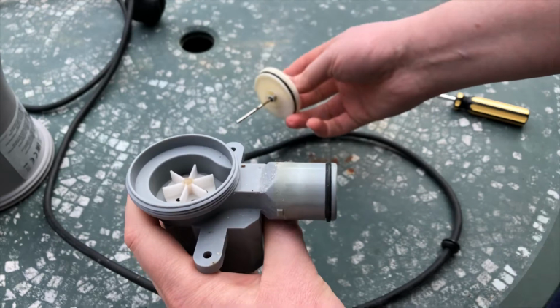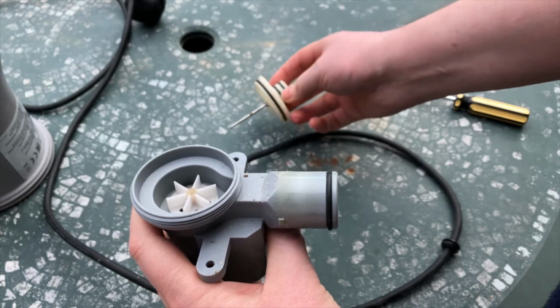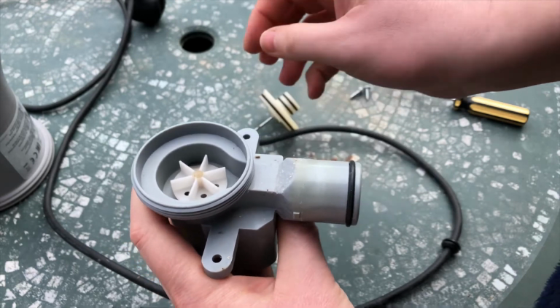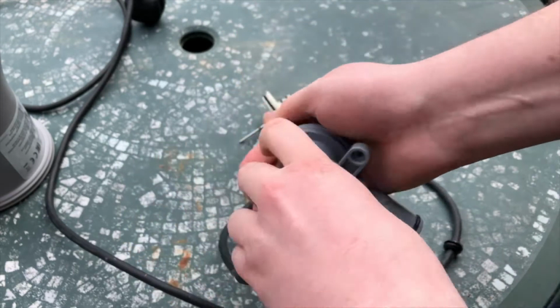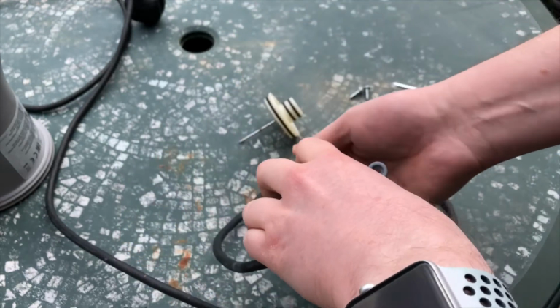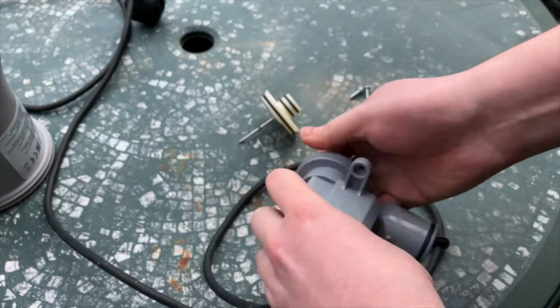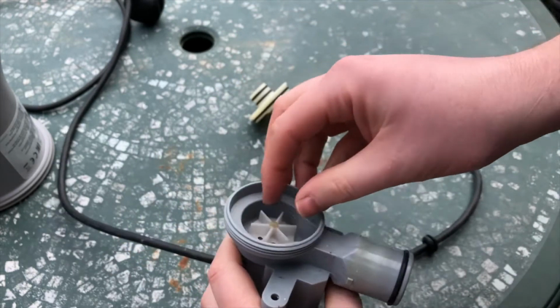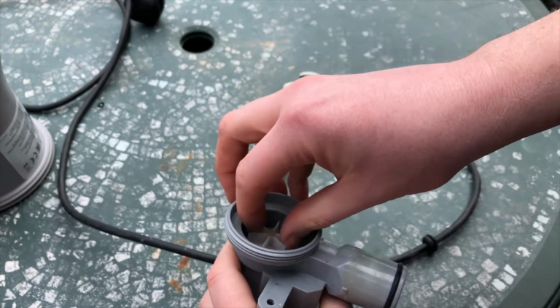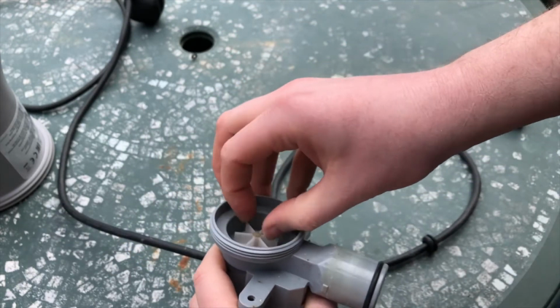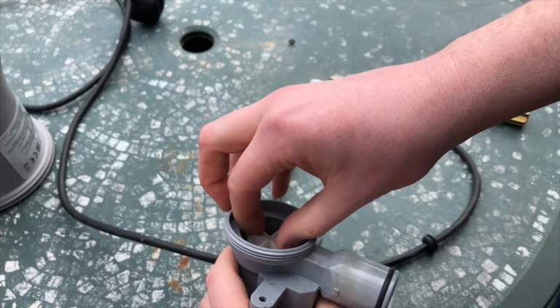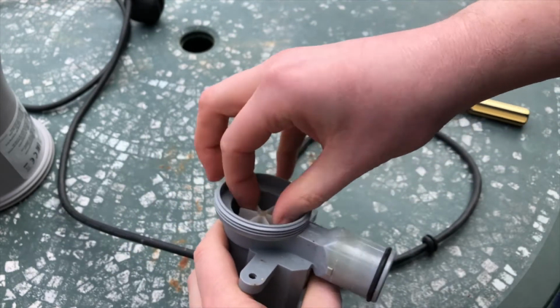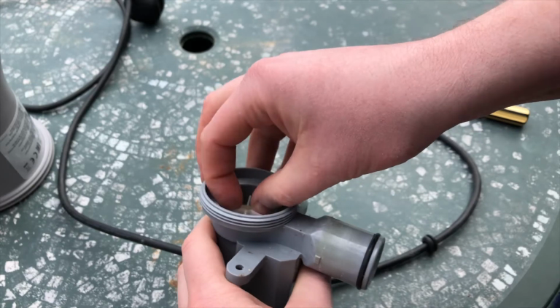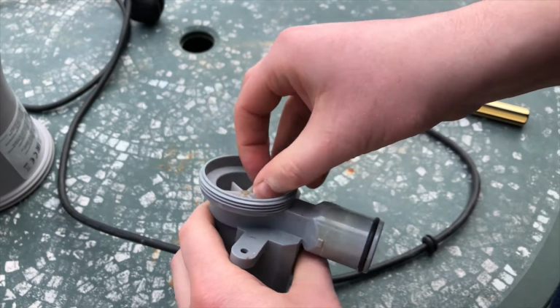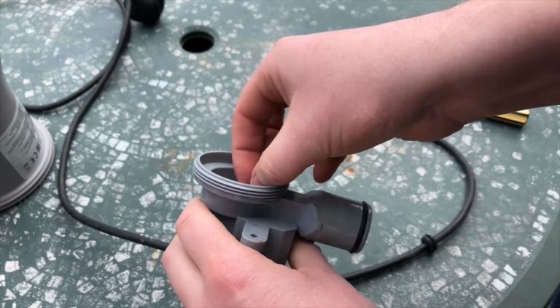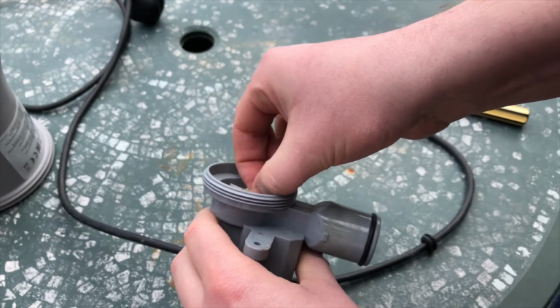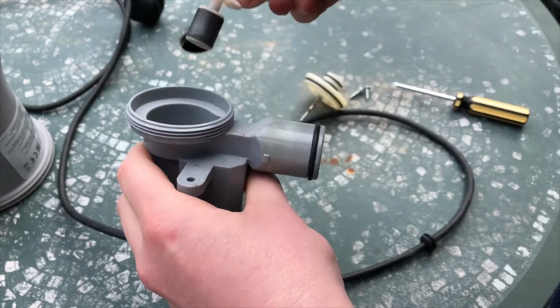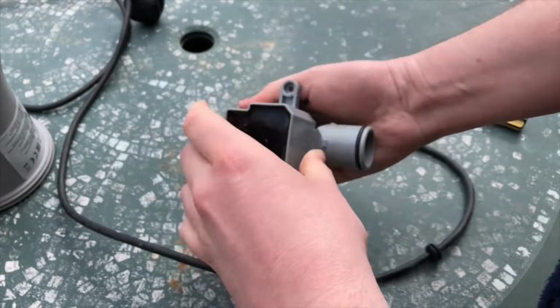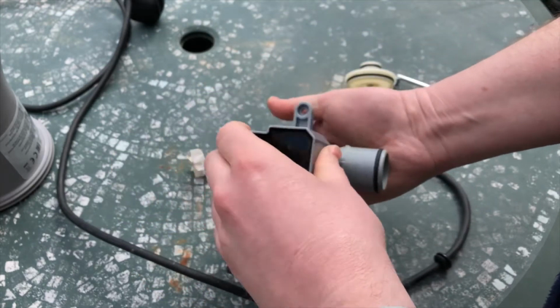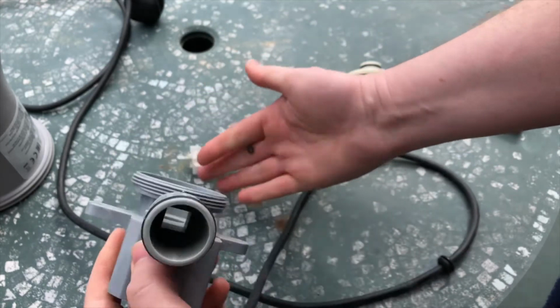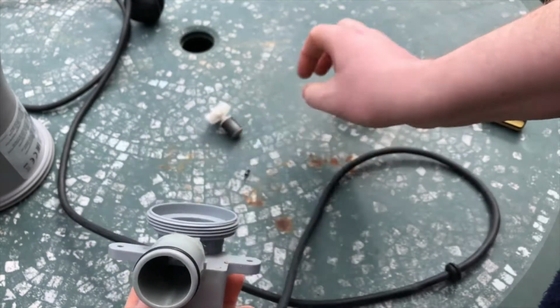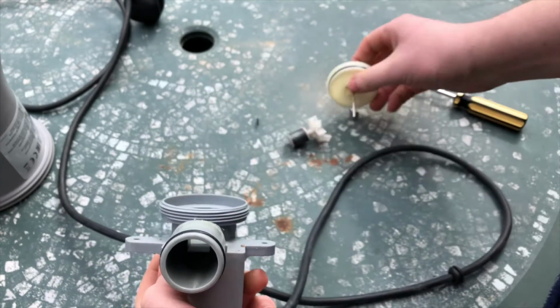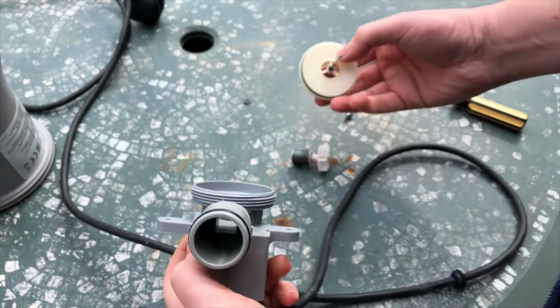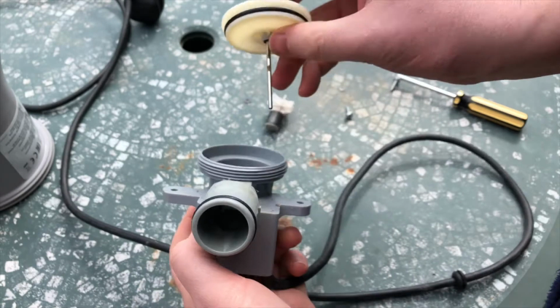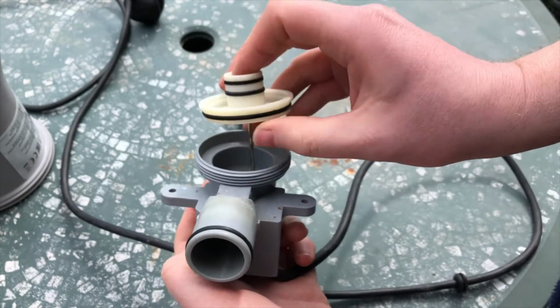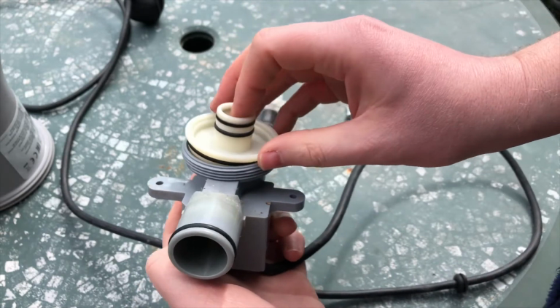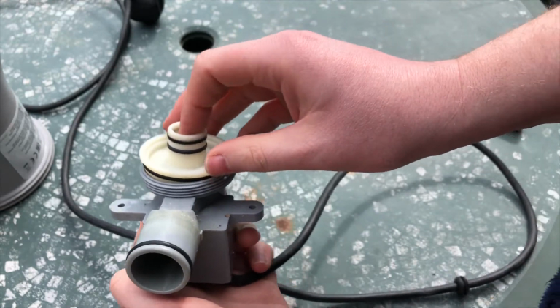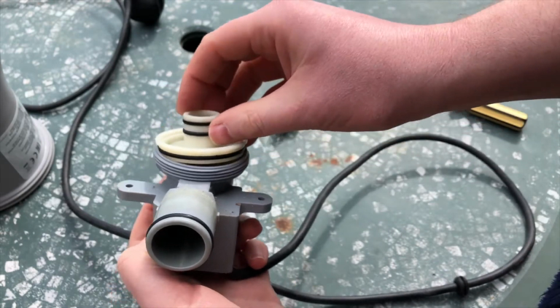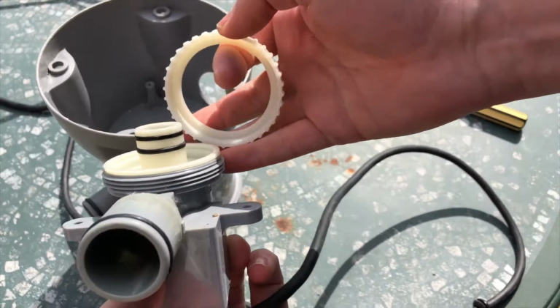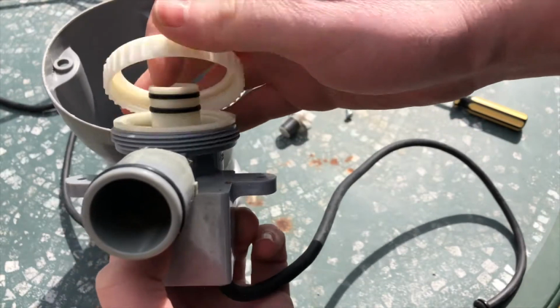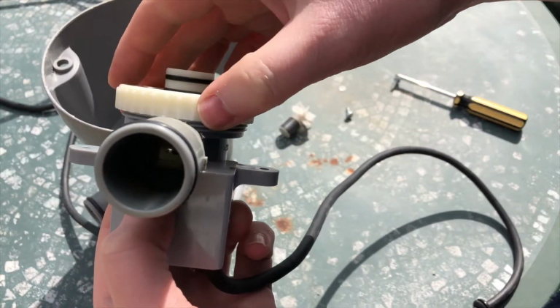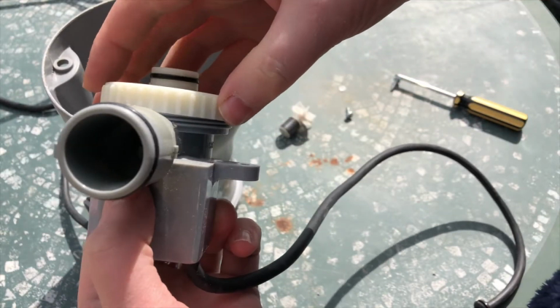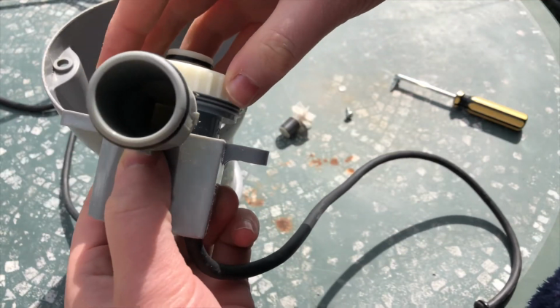Finally you can remove the impeller. It can be a little bit fiddly as the magnets keep pulling the impeller down. With the impeller out, just reverse the steps to put it back together. Screw the cover back on.